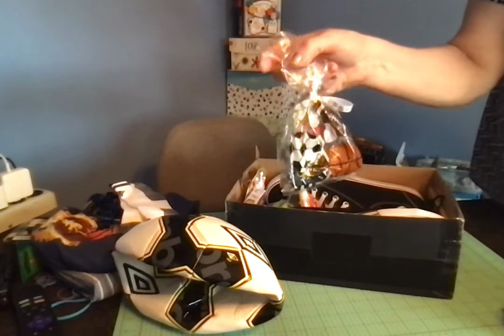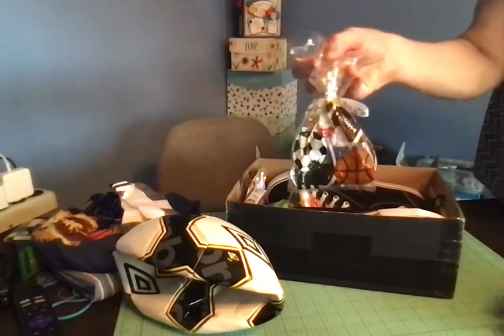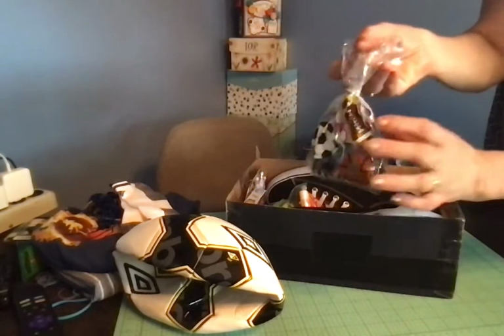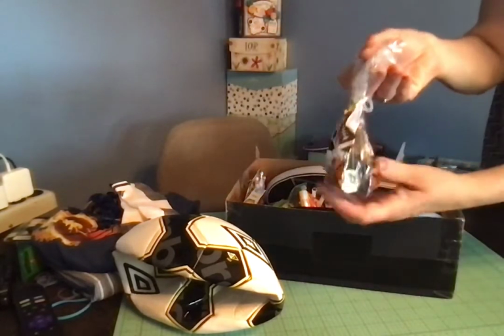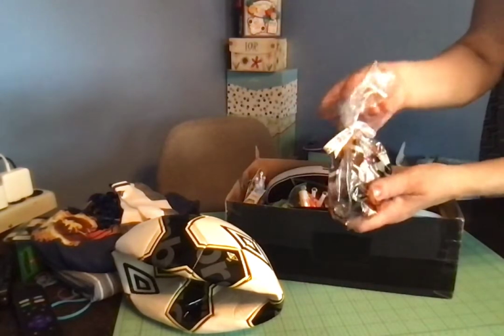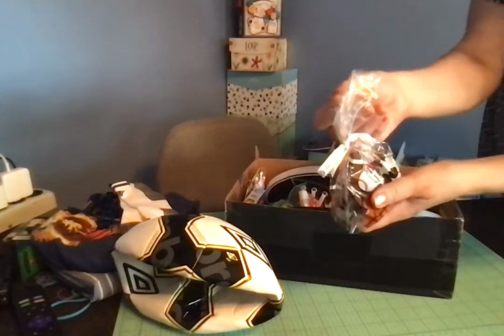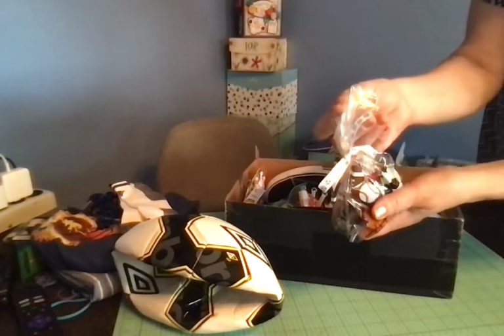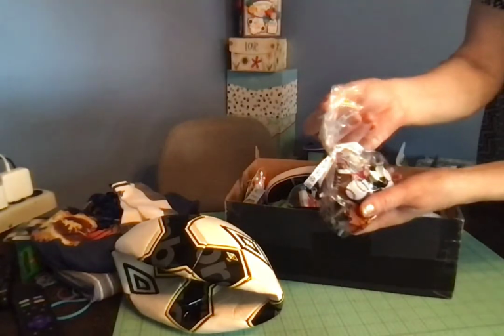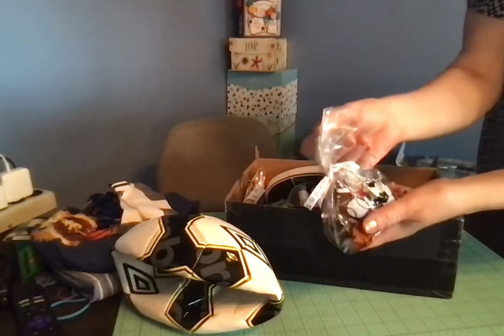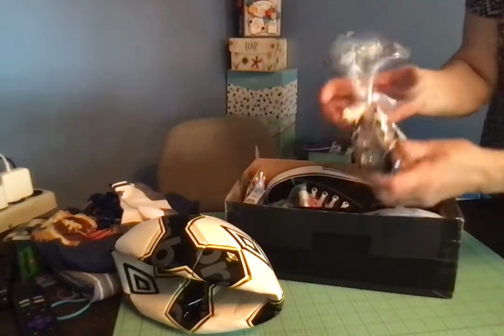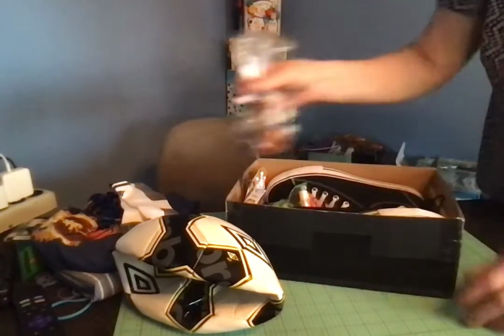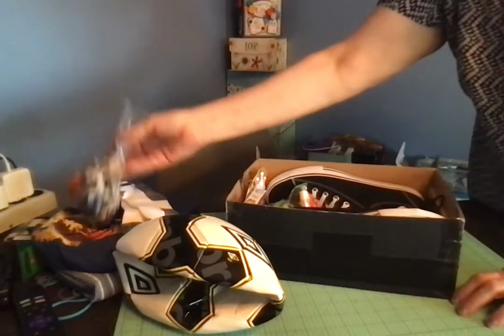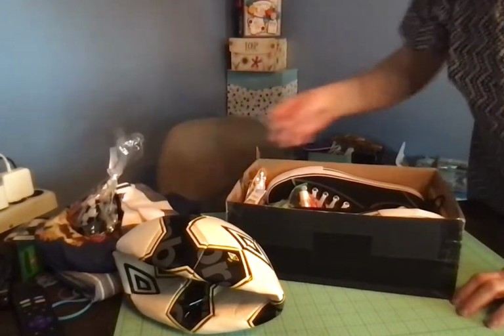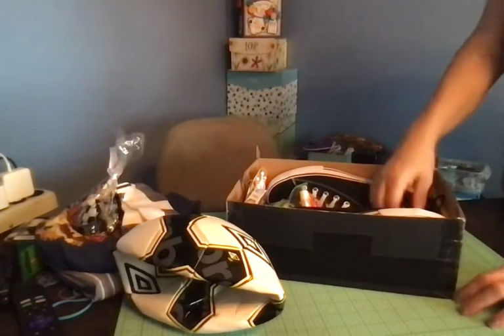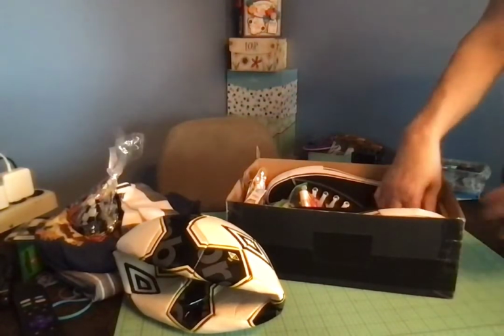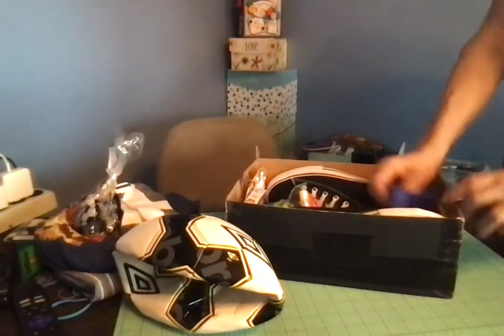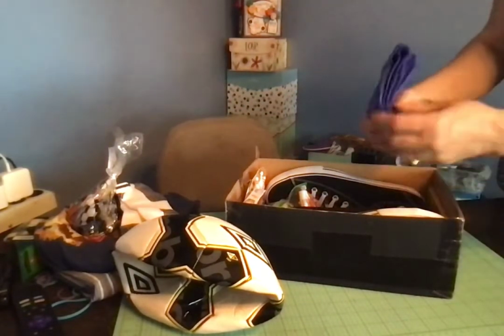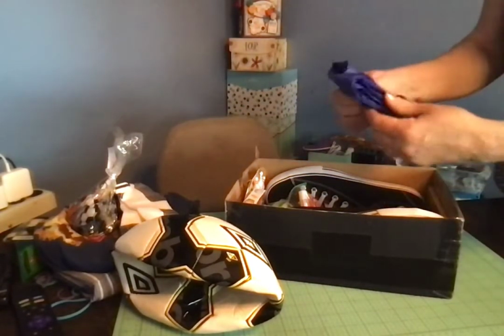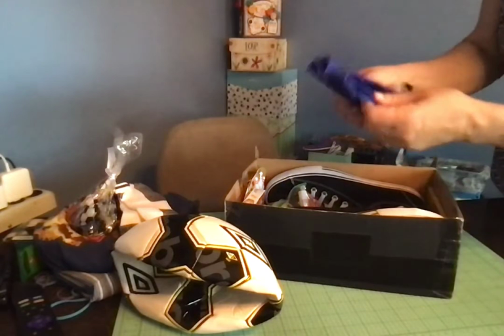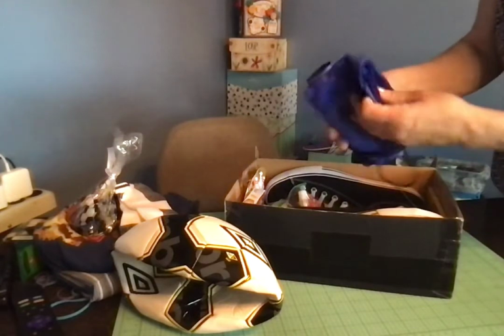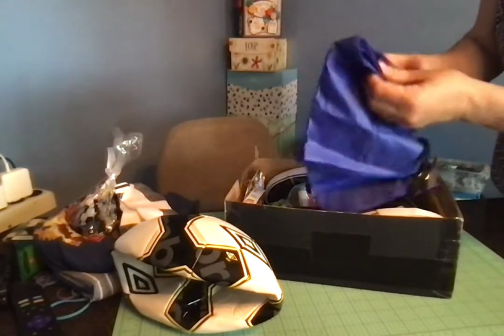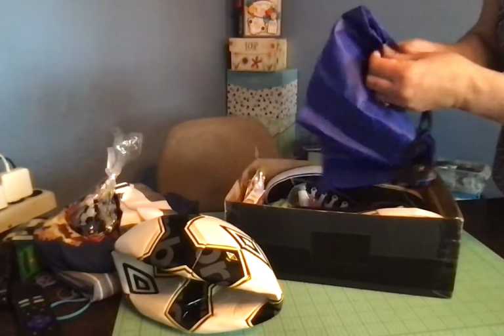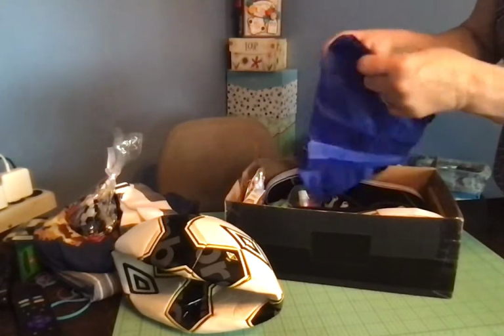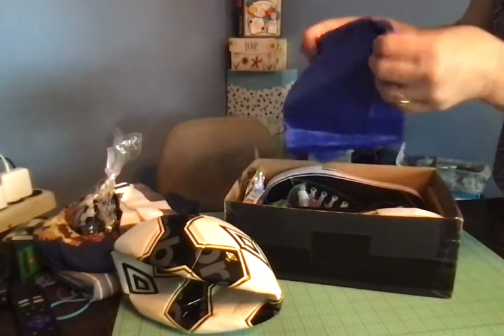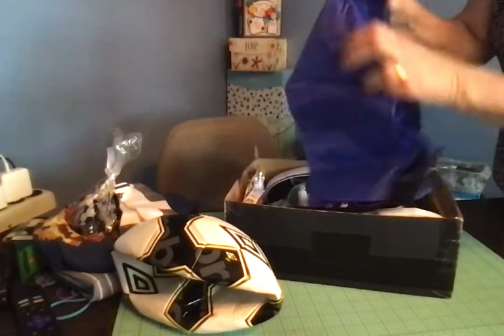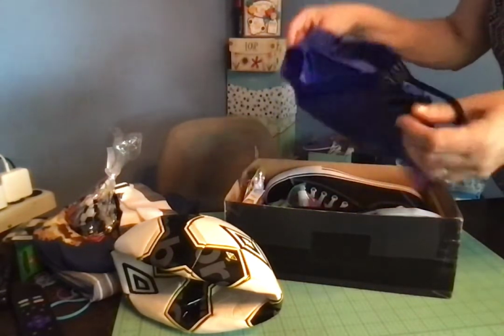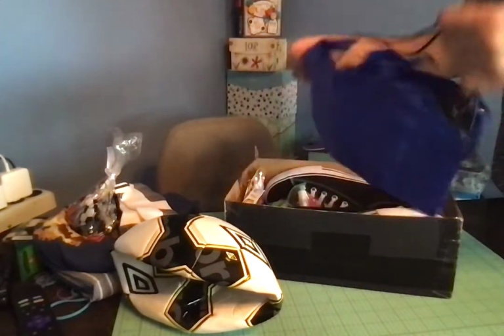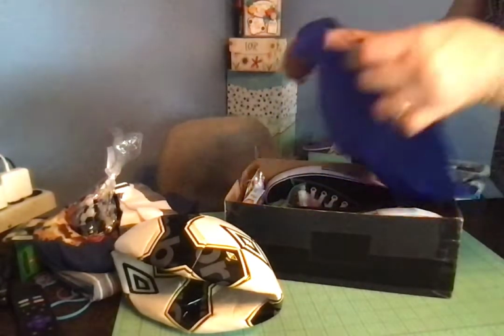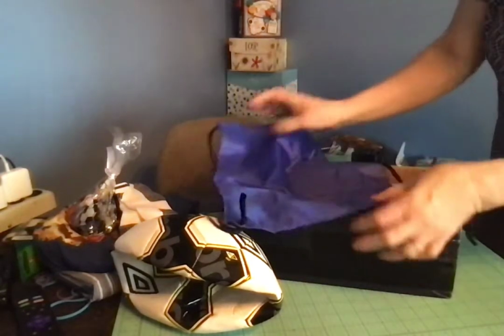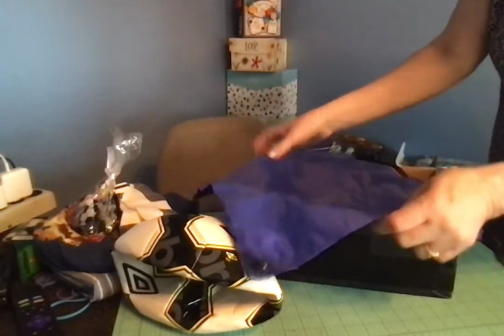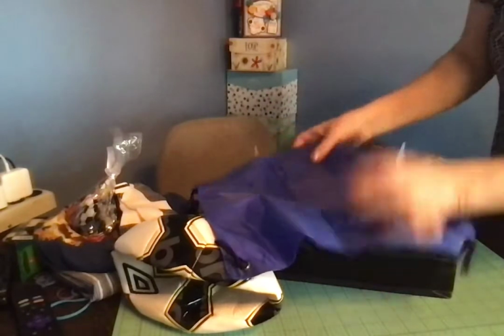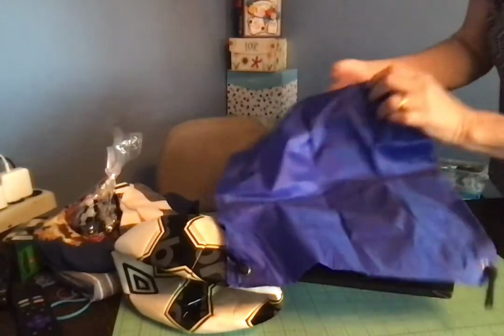It's a really cute bag — it's got sports balls on it and I tied it with a ribbon. The ribbon I just got yesterday on clearance at Walmart; it has soccer balls on it. I also packed a drawstring tote backpack bag.